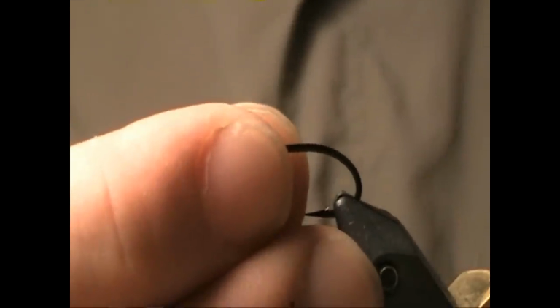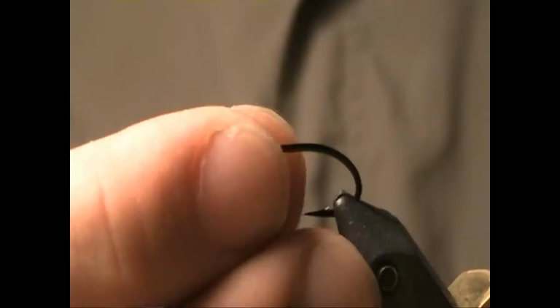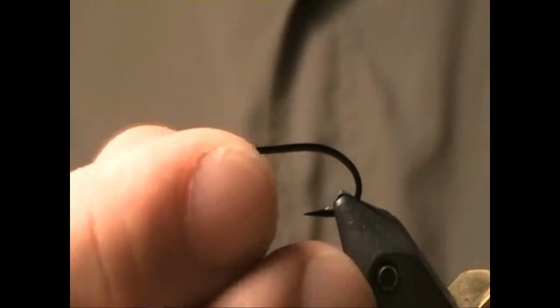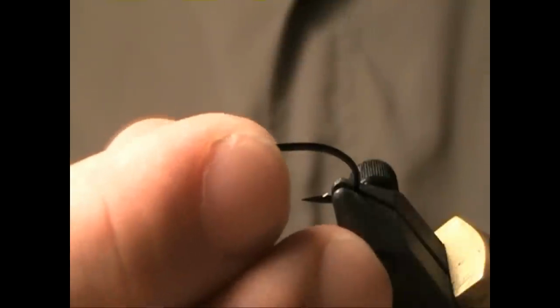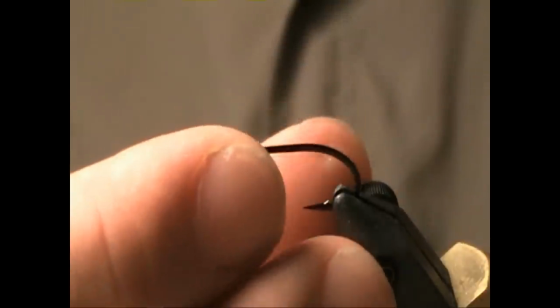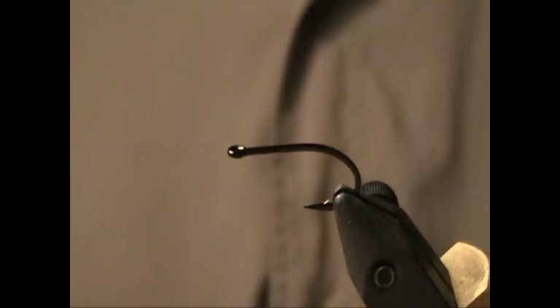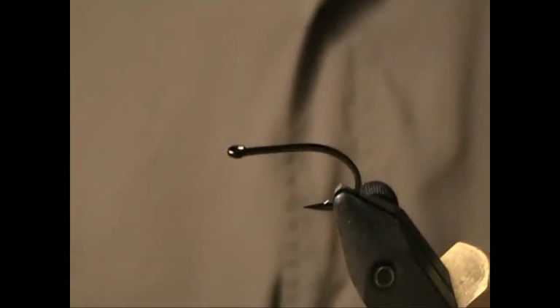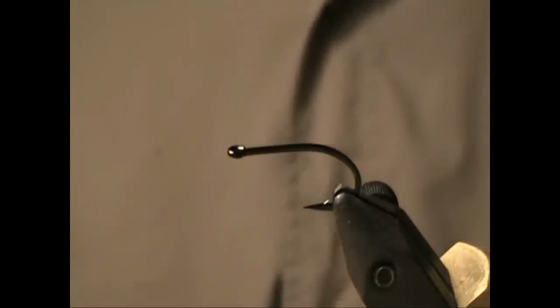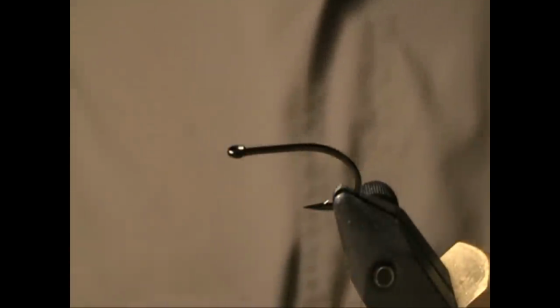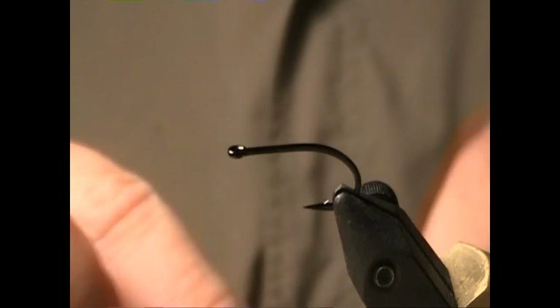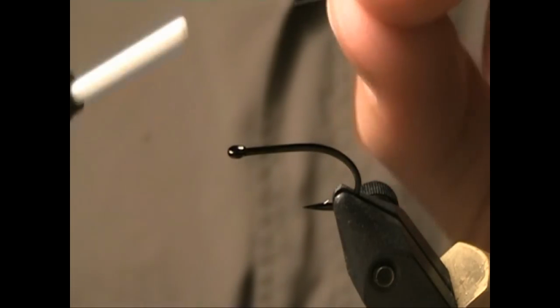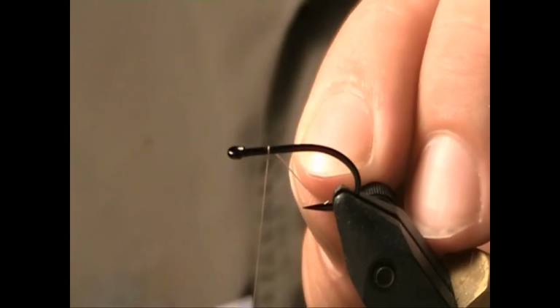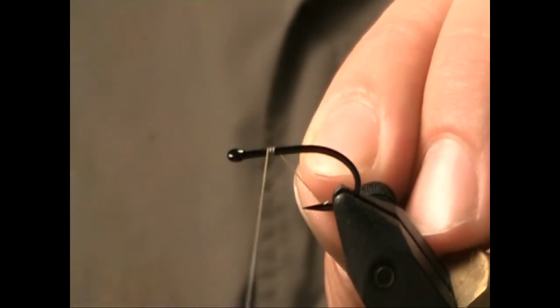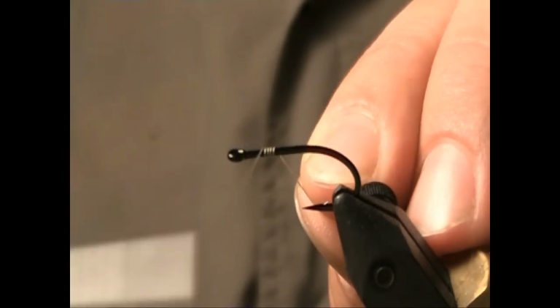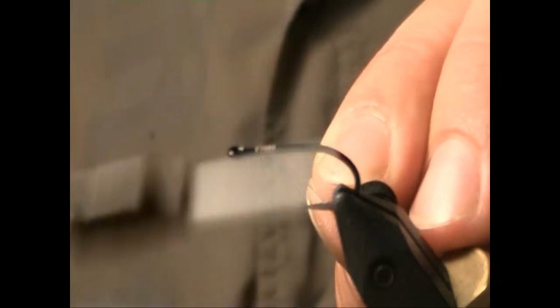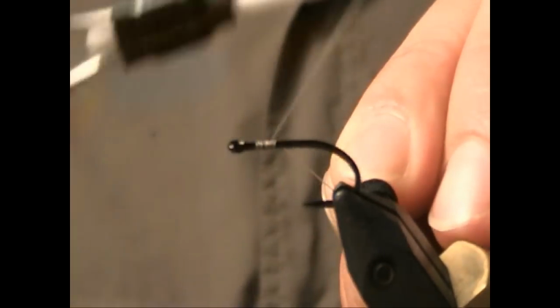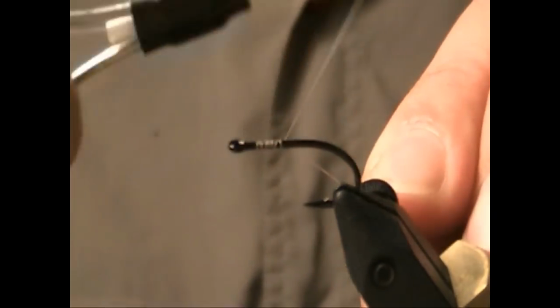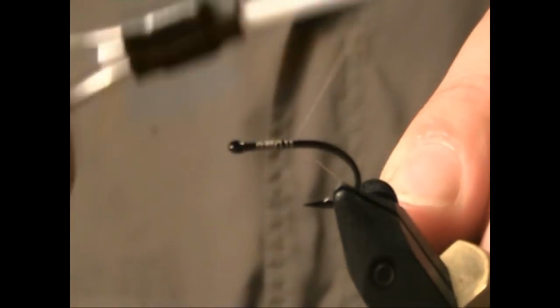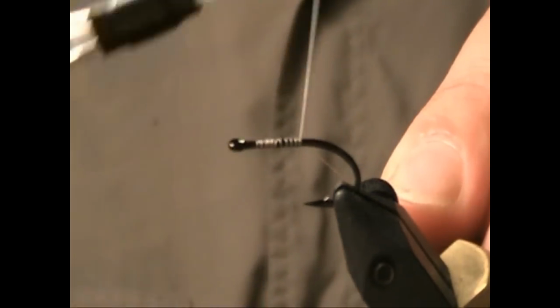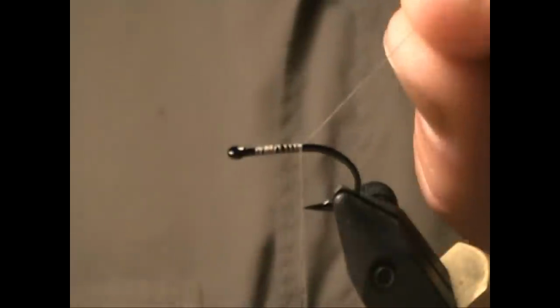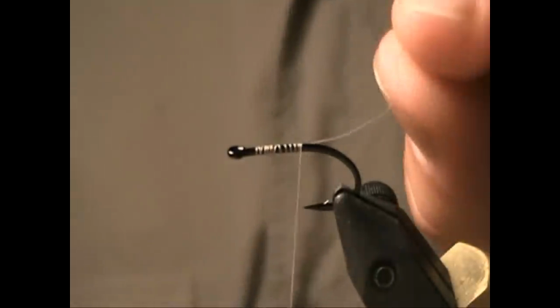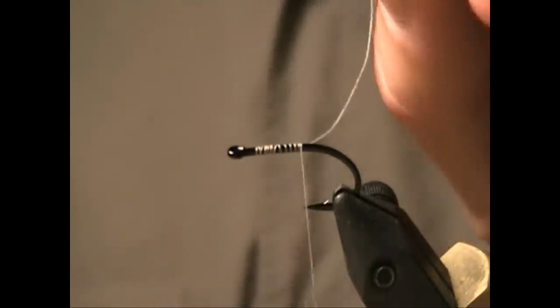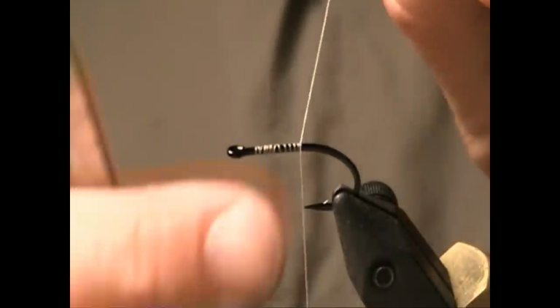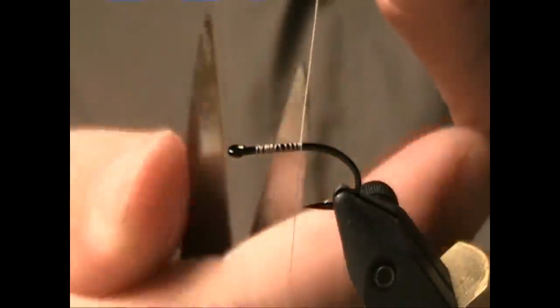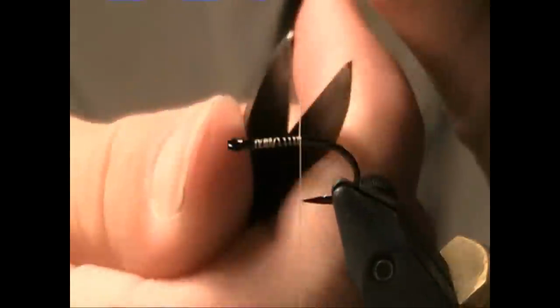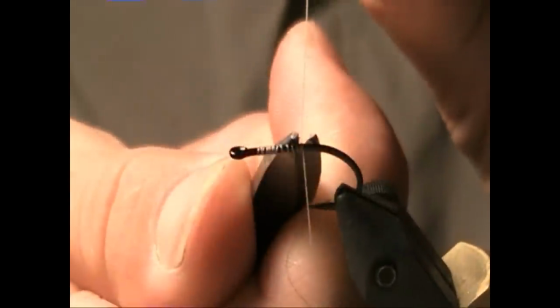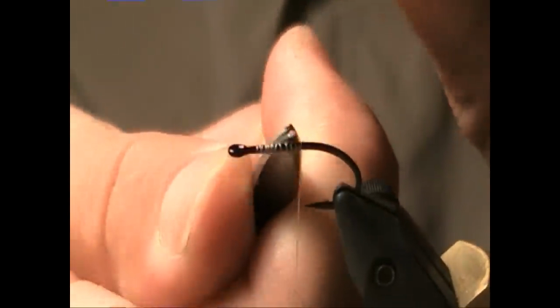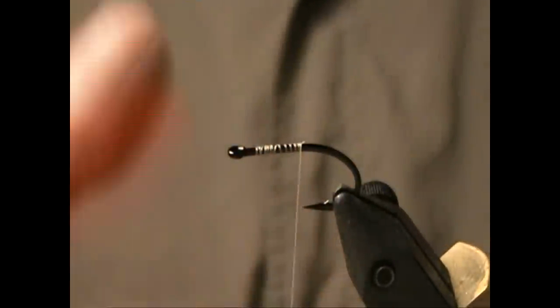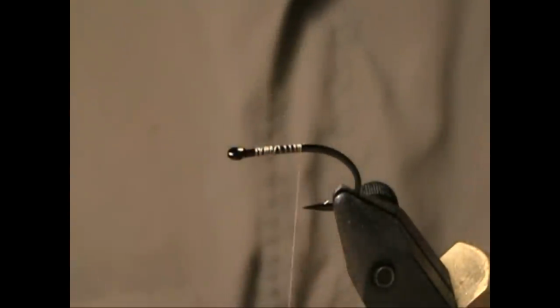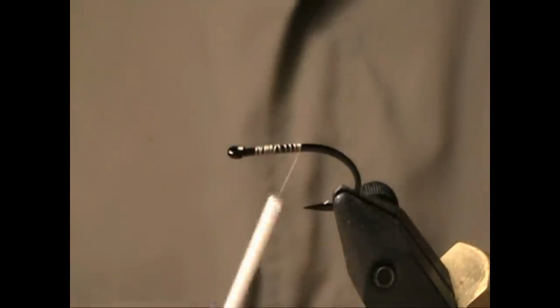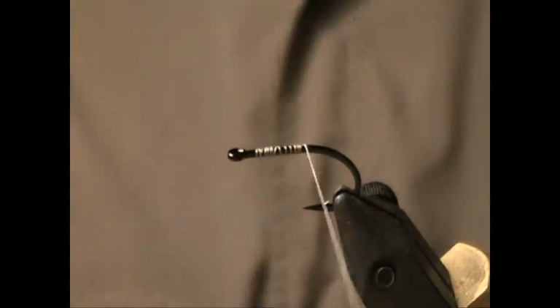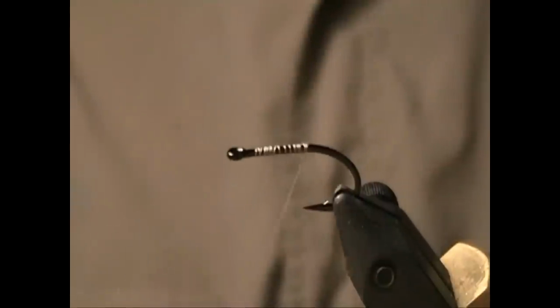Seeing as how this is such a speedy fly to tie, I'm going to tie up a second variation of this pattern — this time in the crayfish or rust orange.